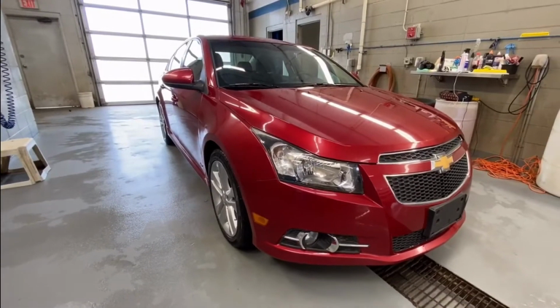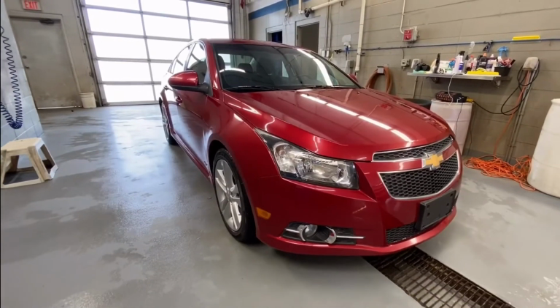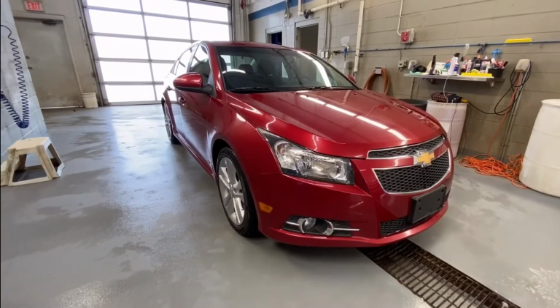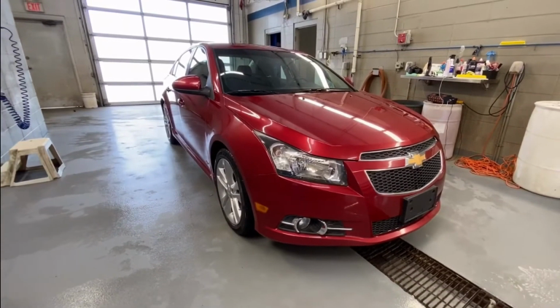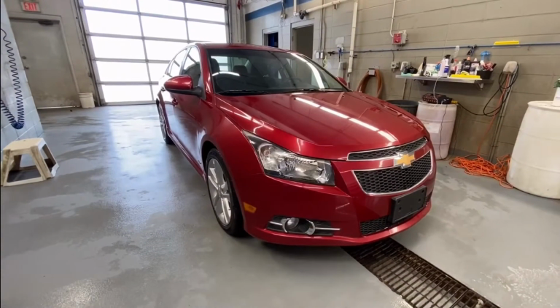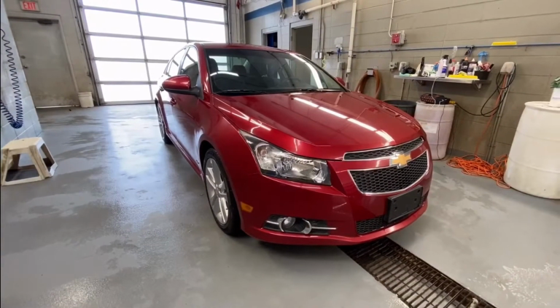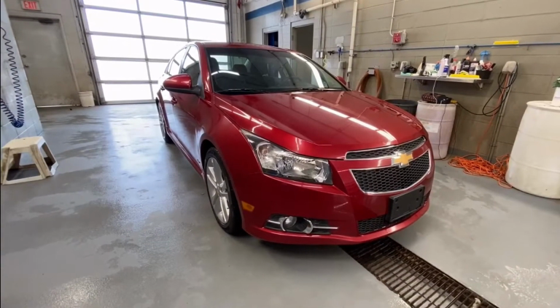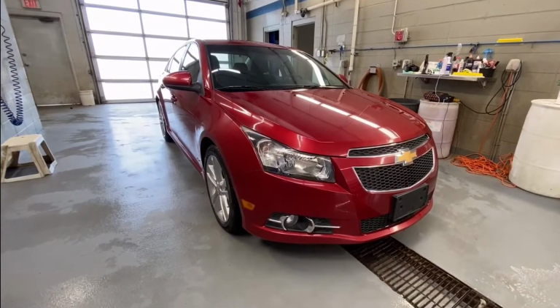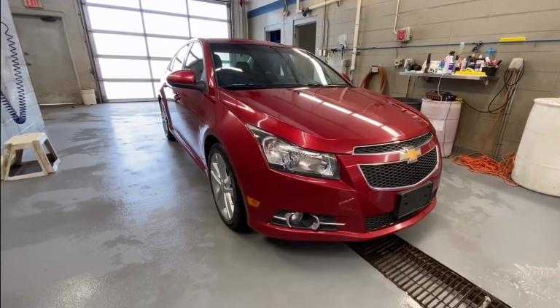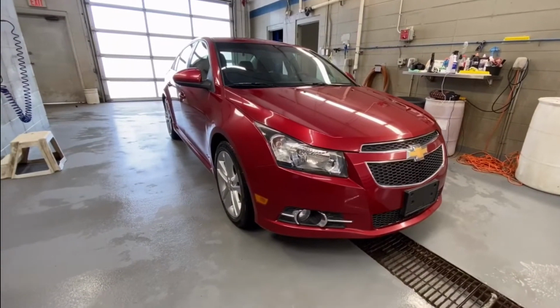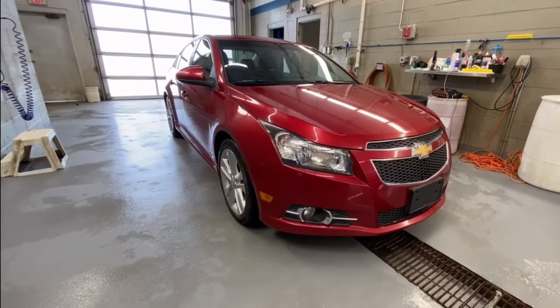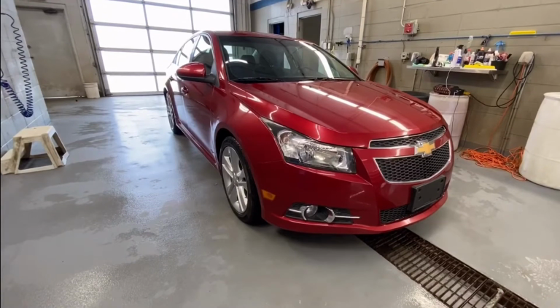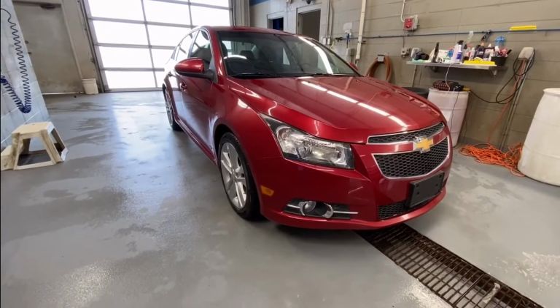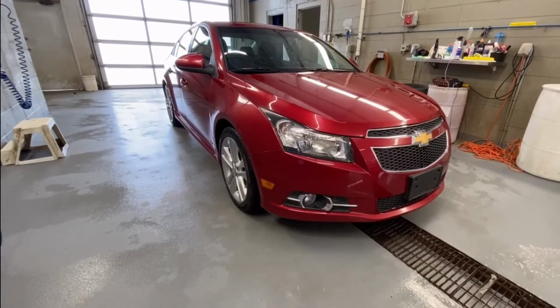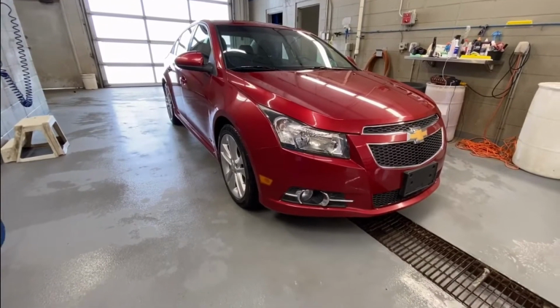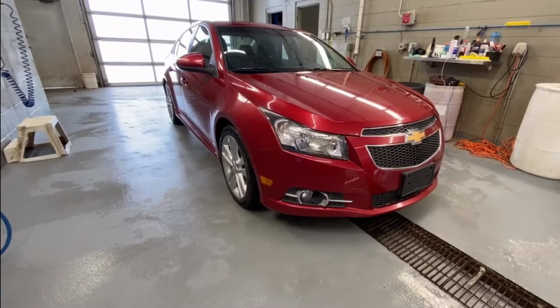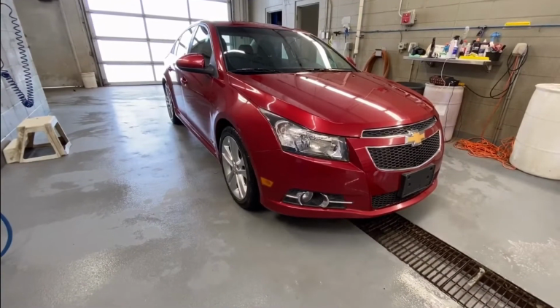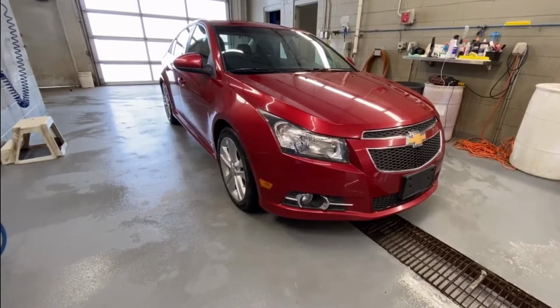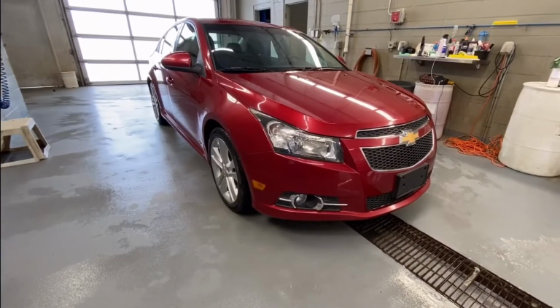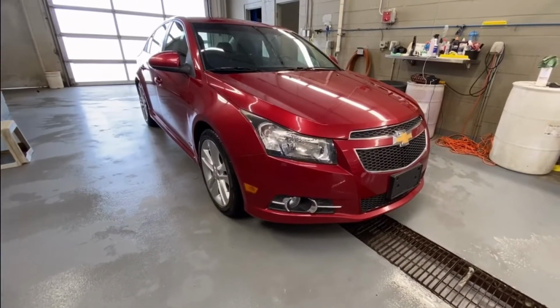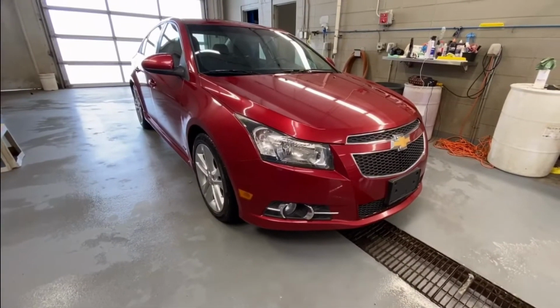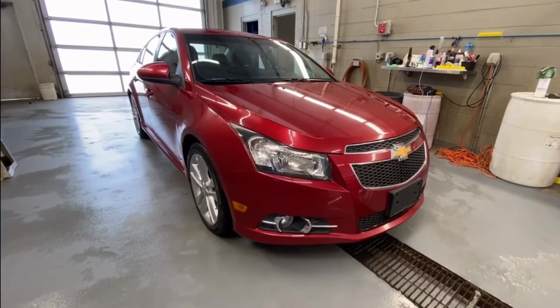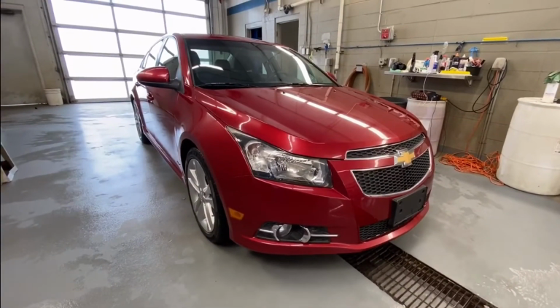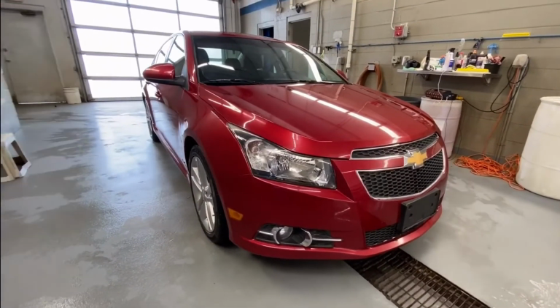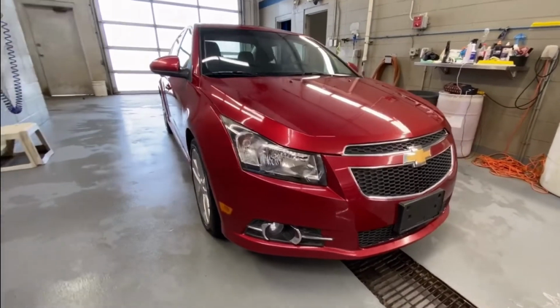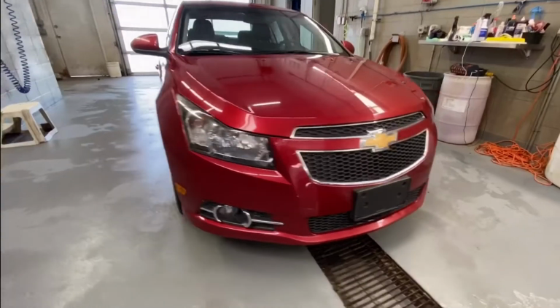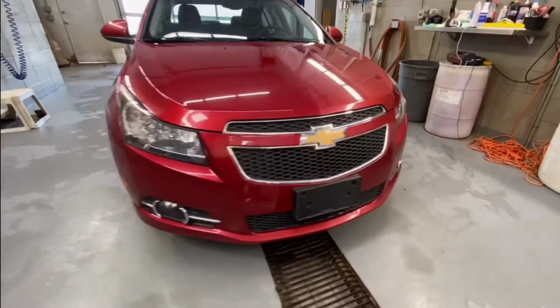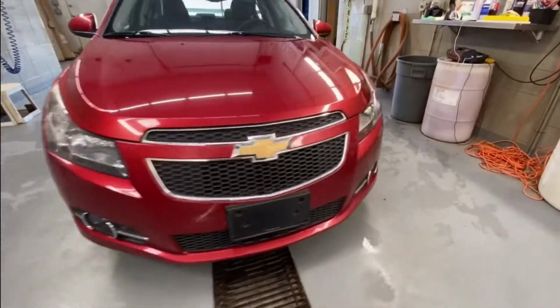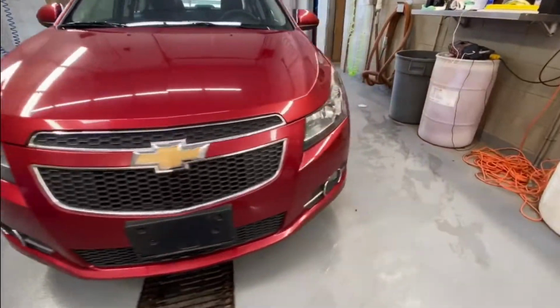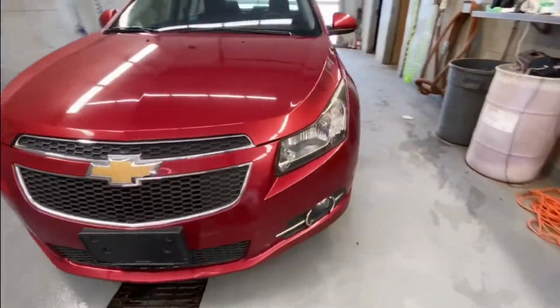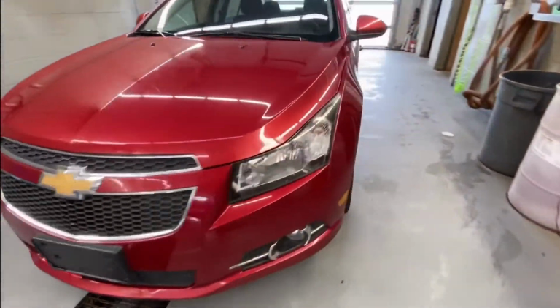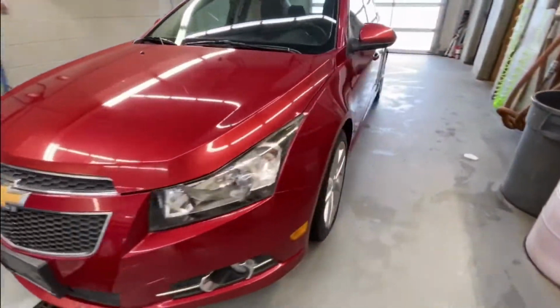We are looking at a 2011 Chevrolet Cruze LT Turbo Plus in crystal red tint coat with a 1.4 liter four-cylinder engine. It's got fog lights in the front and 16-inch aluminum wheels.